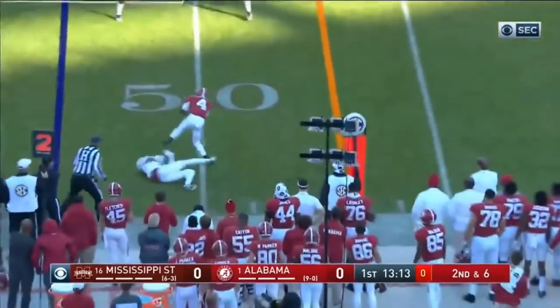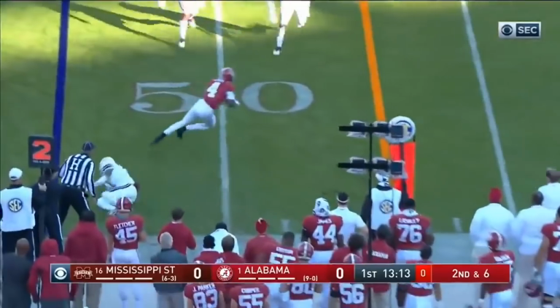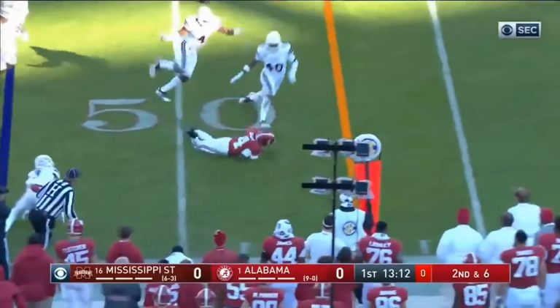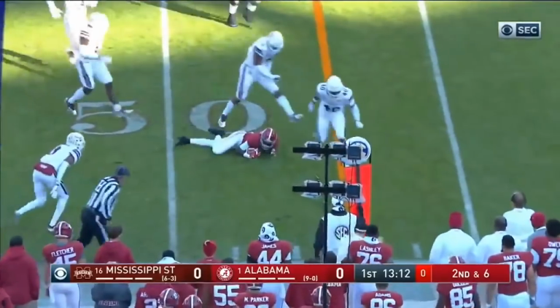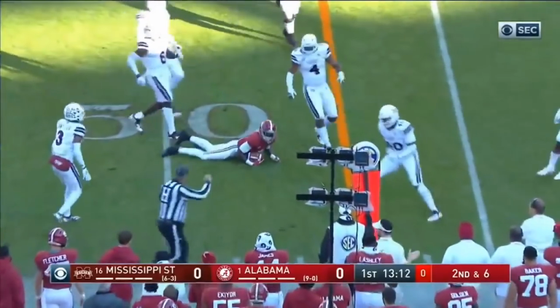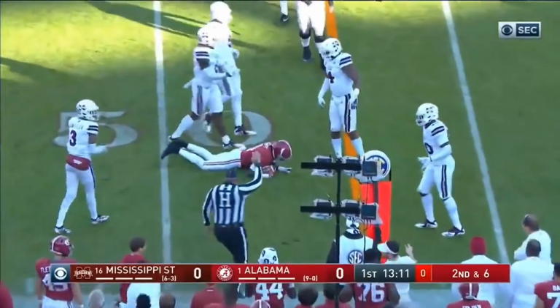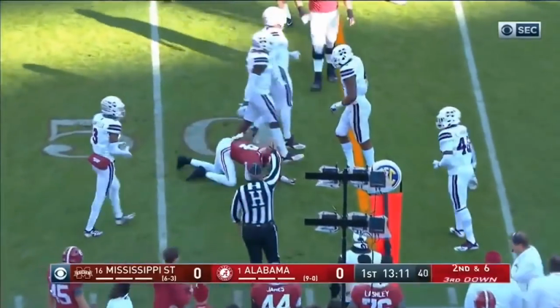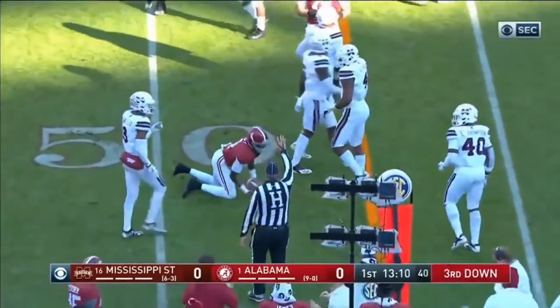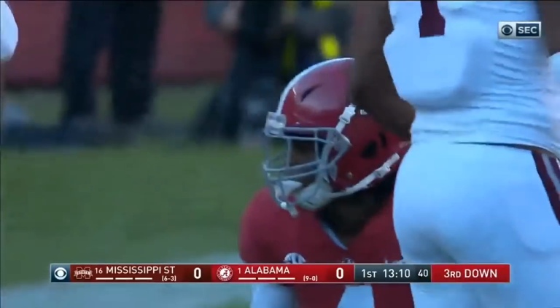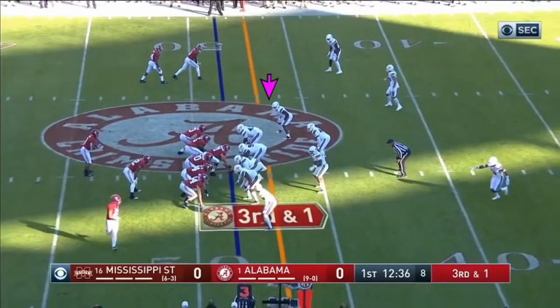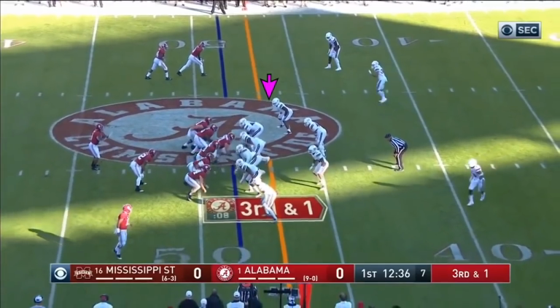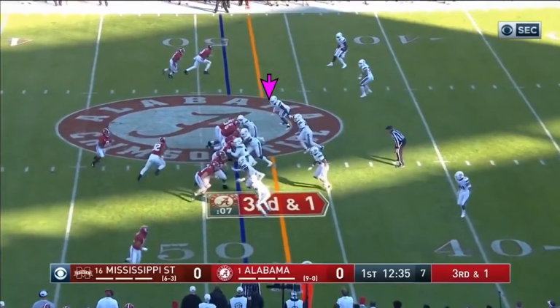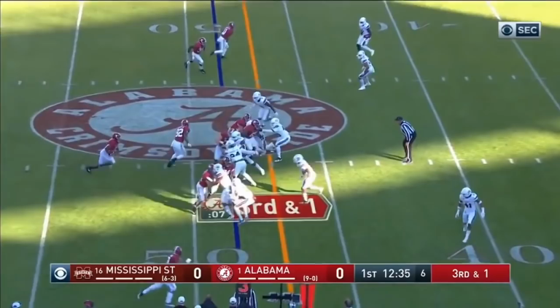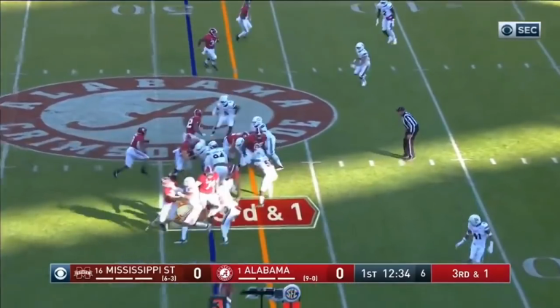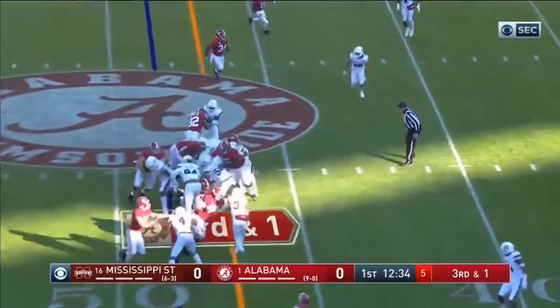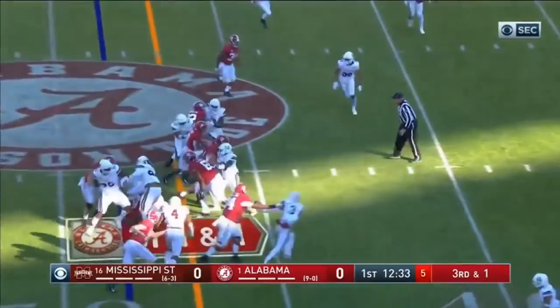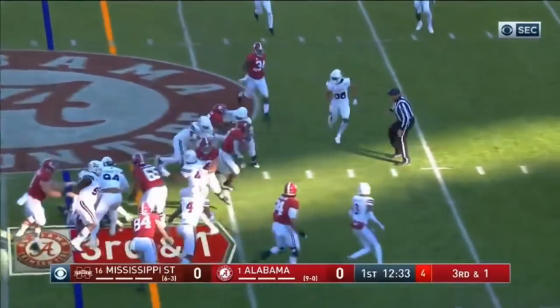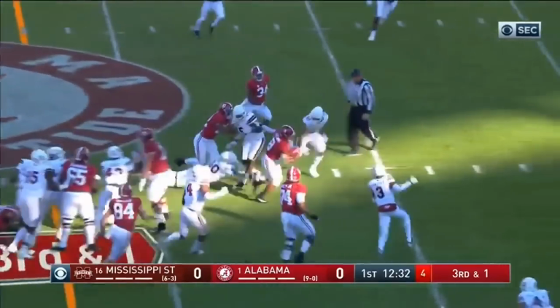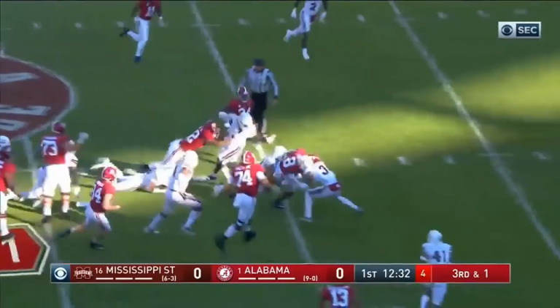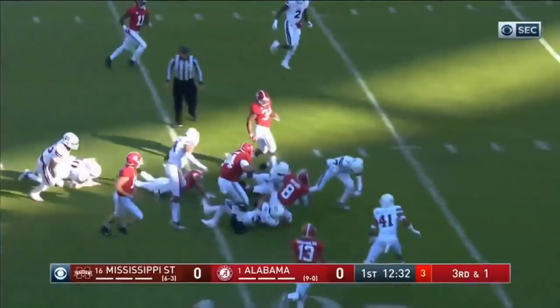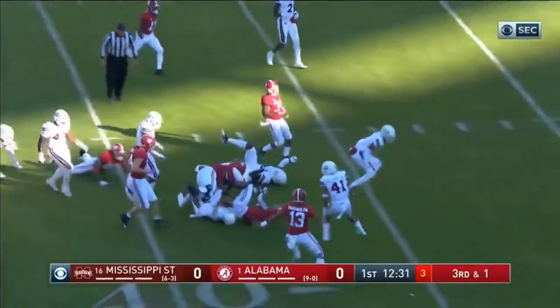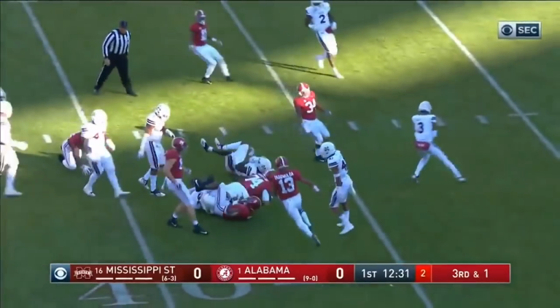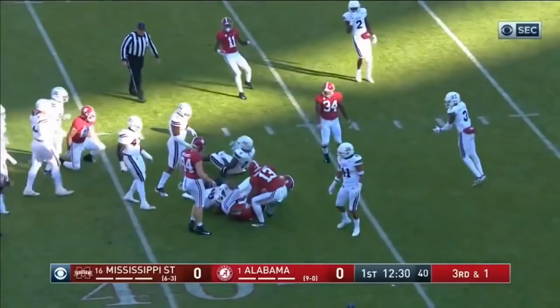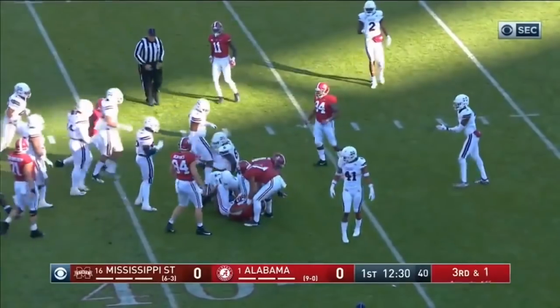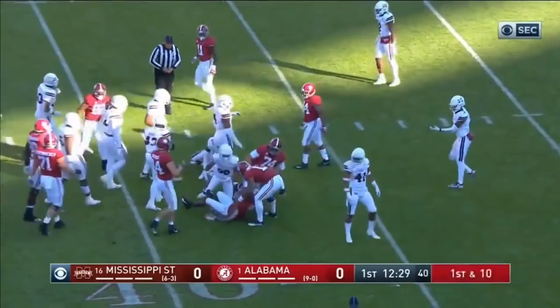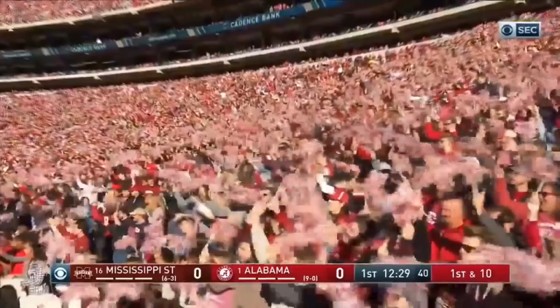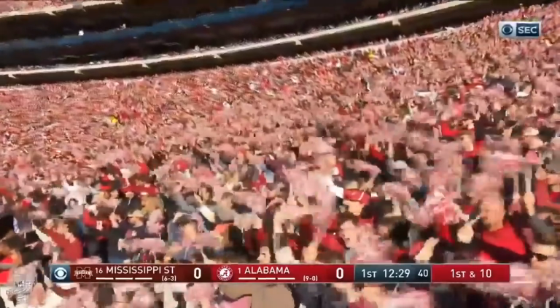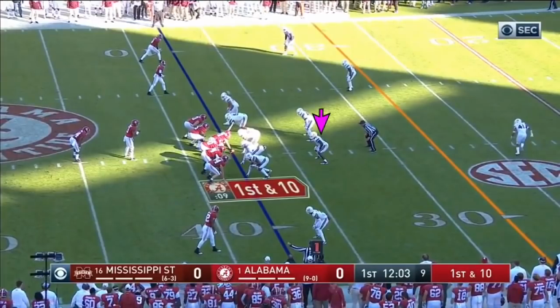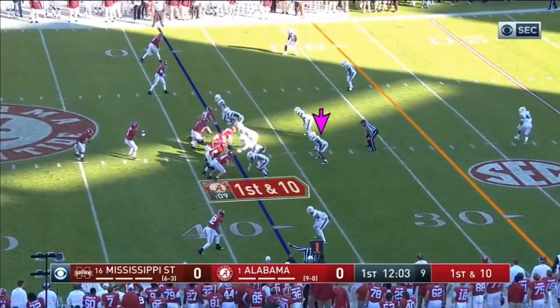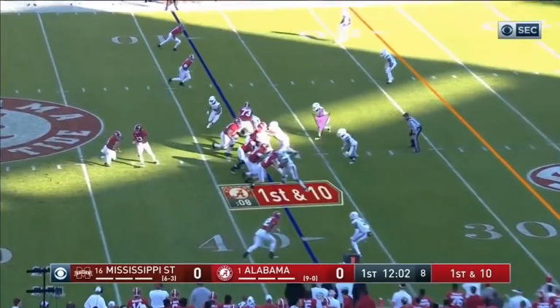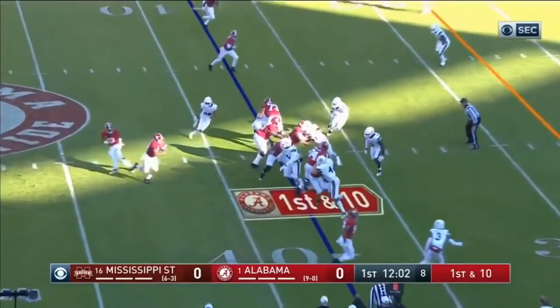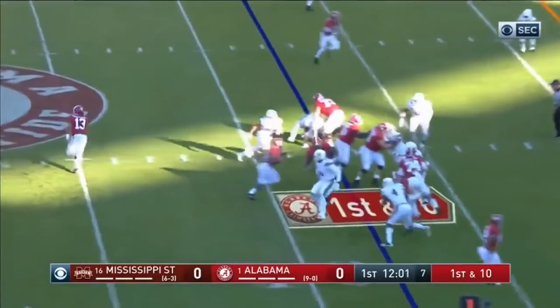Tagovailoa throws incomplete. Jerry Judy tripped himself up. And he's in the Wildcat — straight ahead, first down. And then some big collision at about the 38, just inside the 38-yard line.